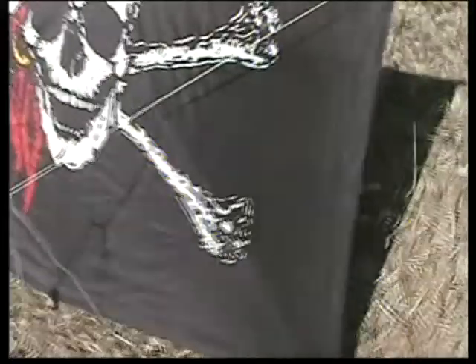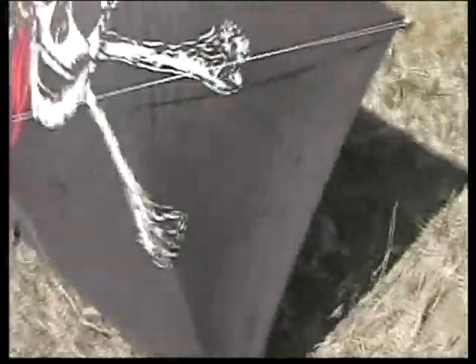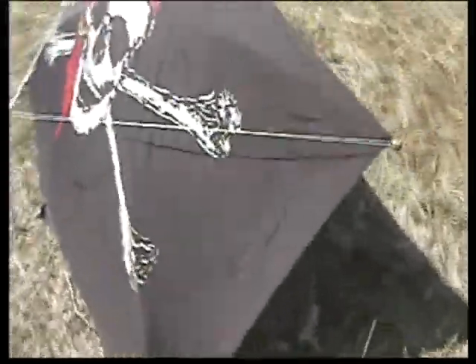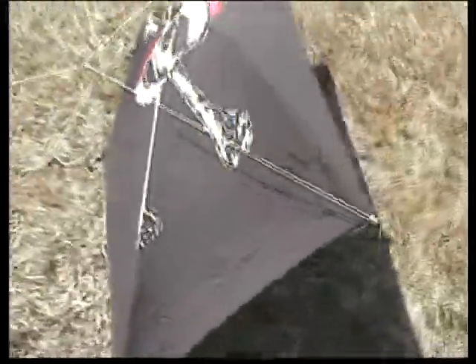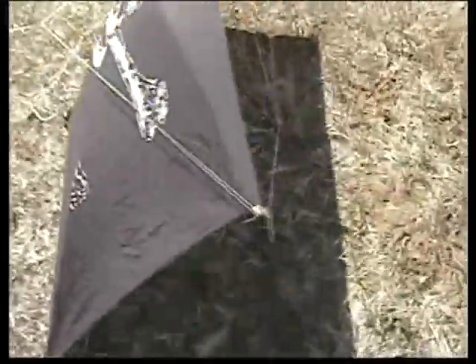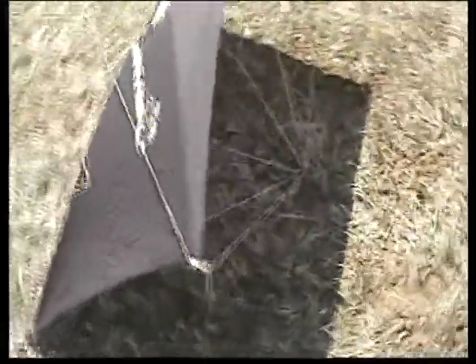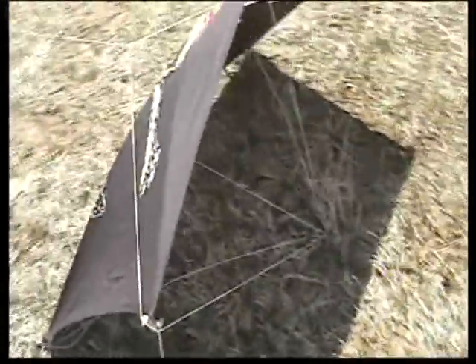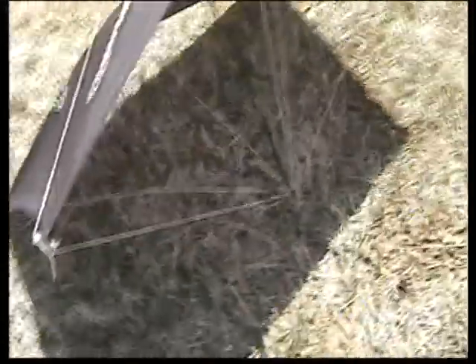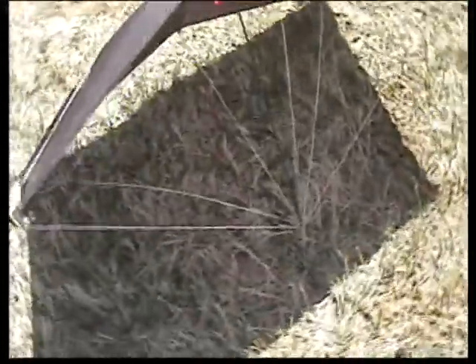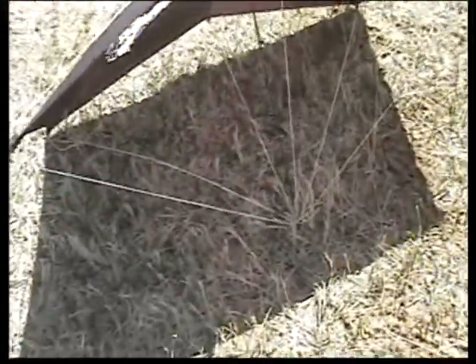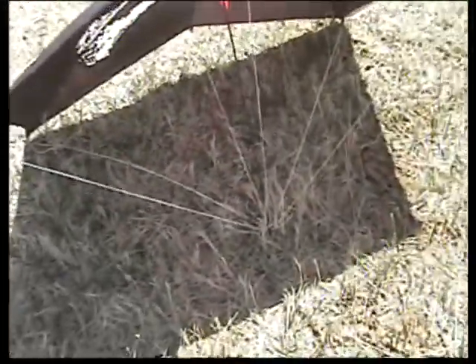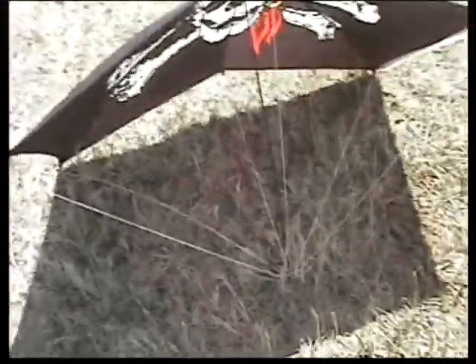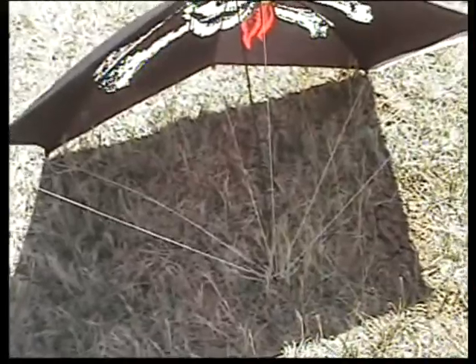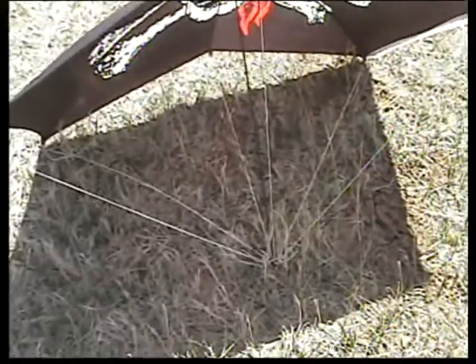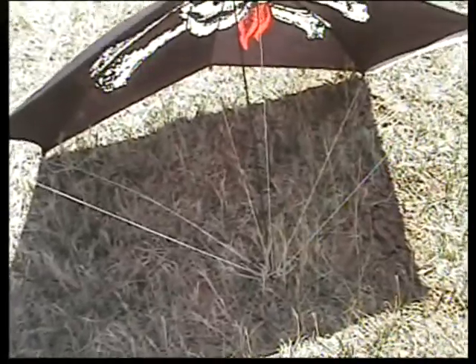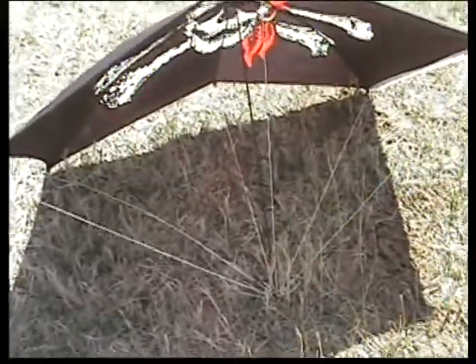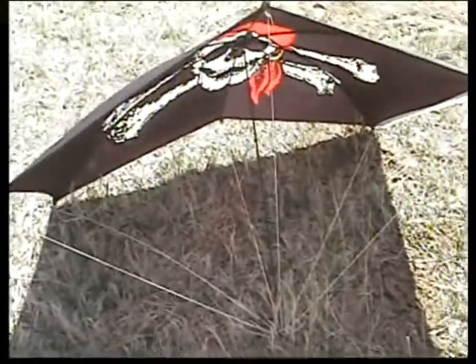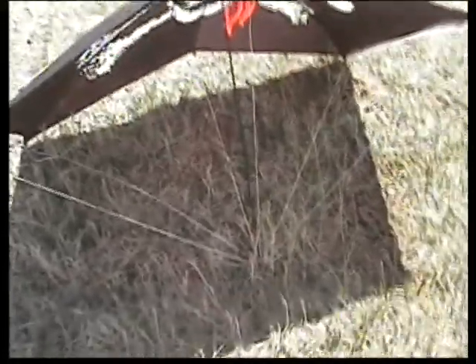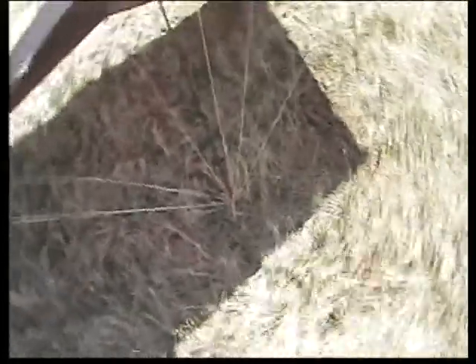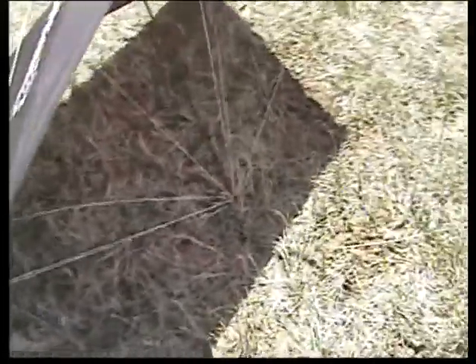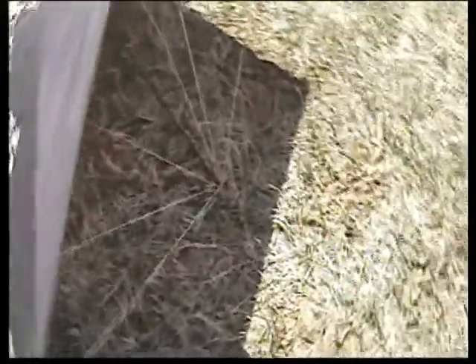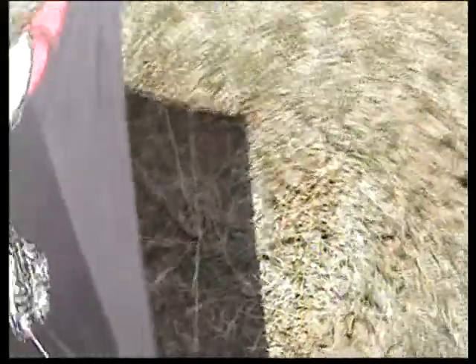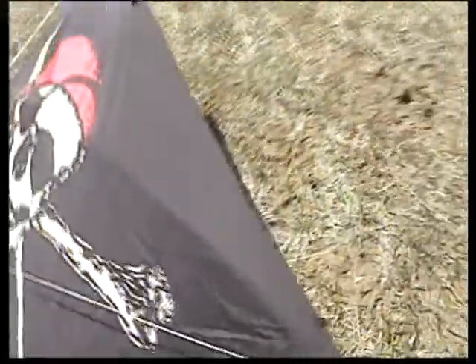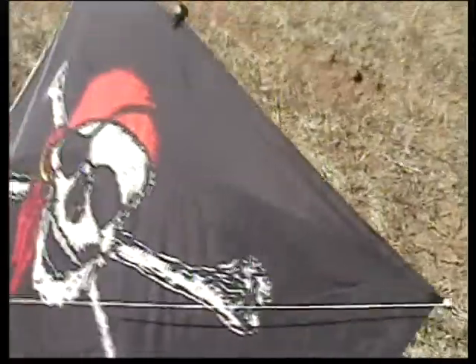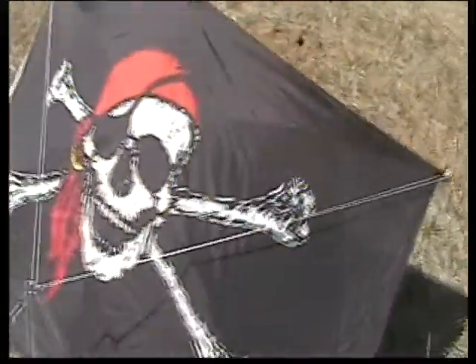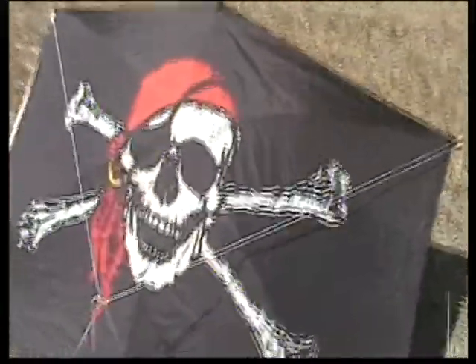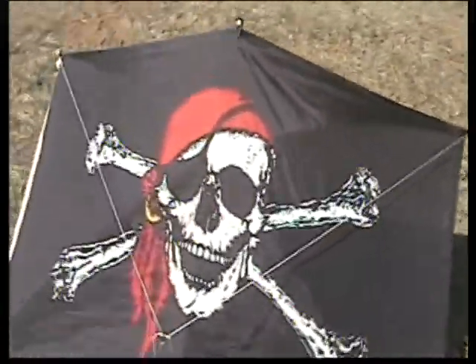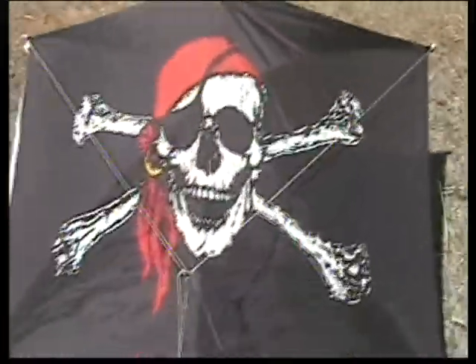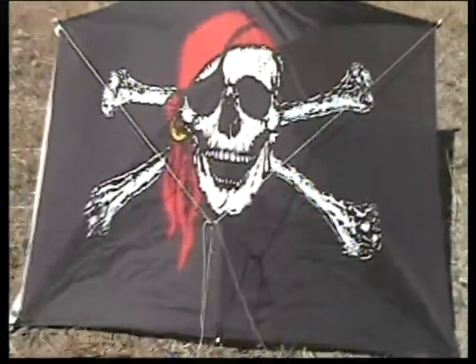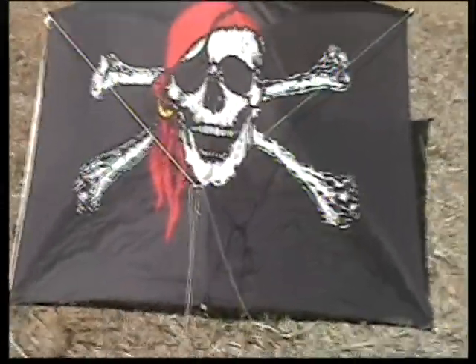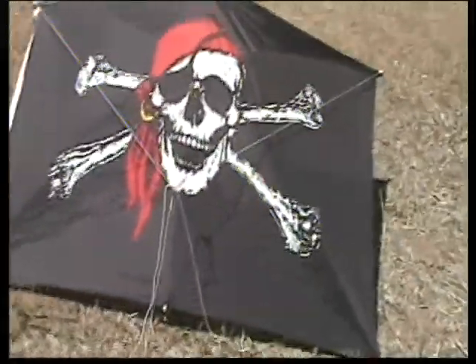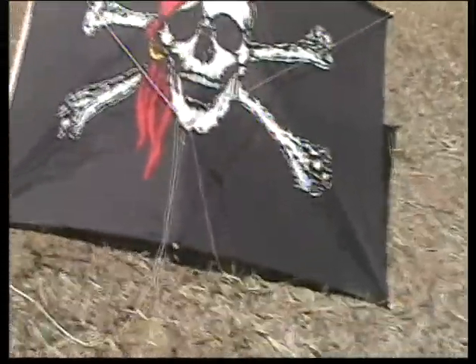We have the kite resting on the keying post. This is the back of the kite. You do not want the back of the kite facing the wind — you want the front of the kite facing the wind. The wind is blowing towards the front of the kite.